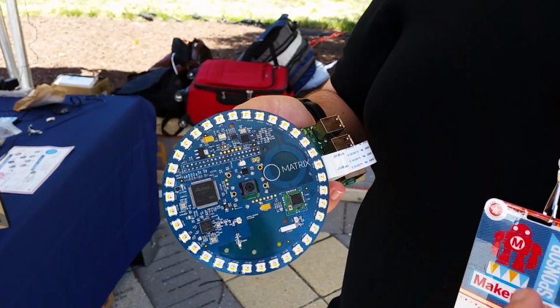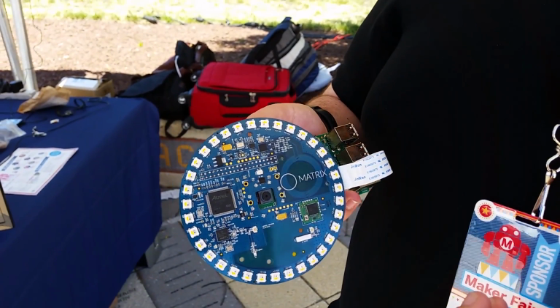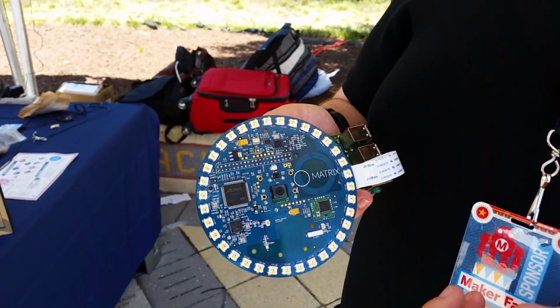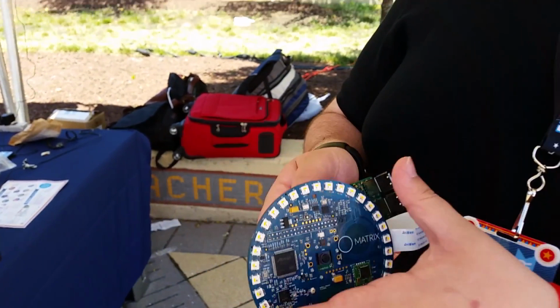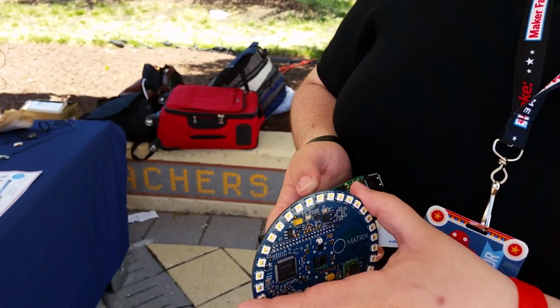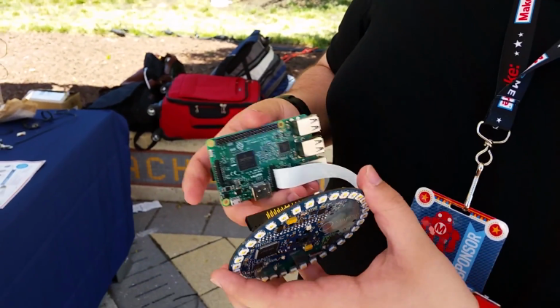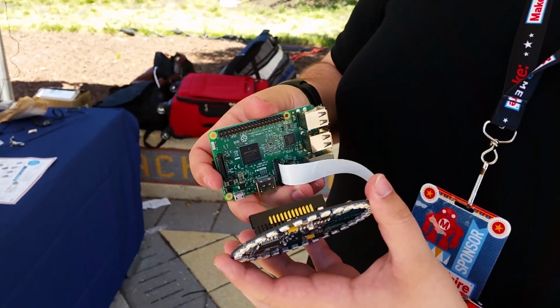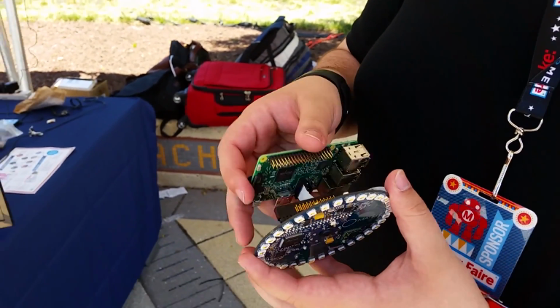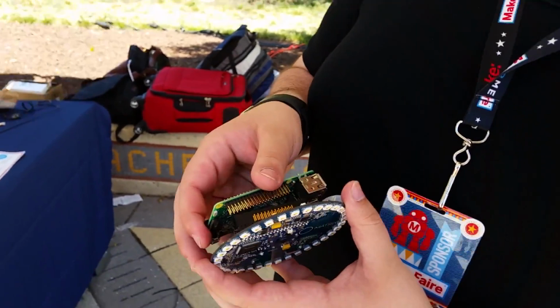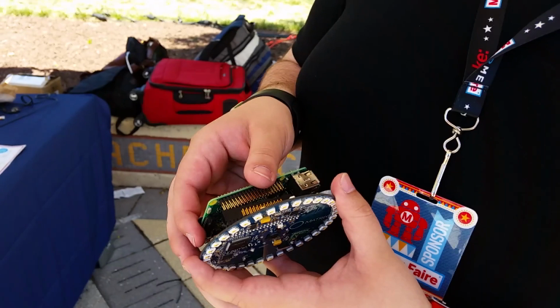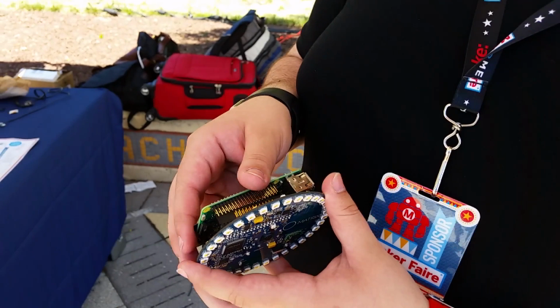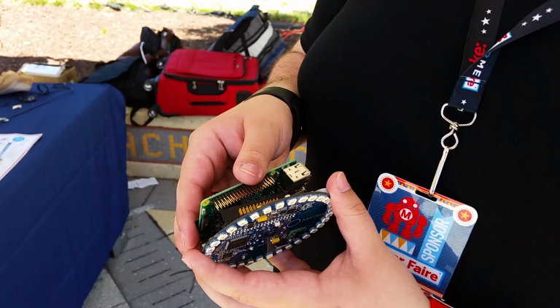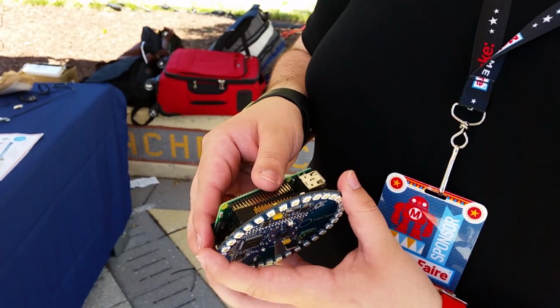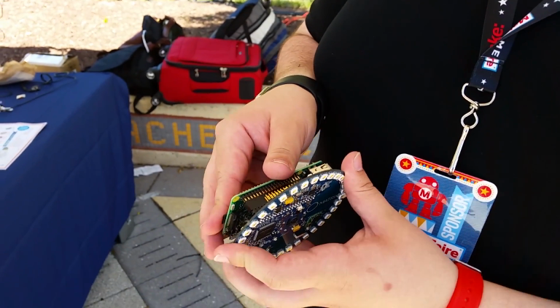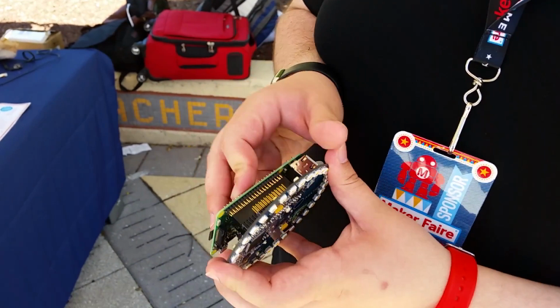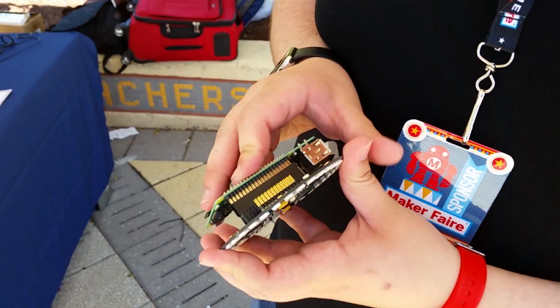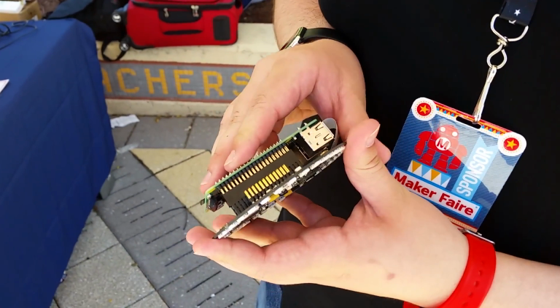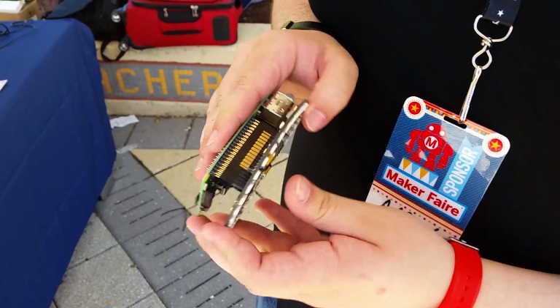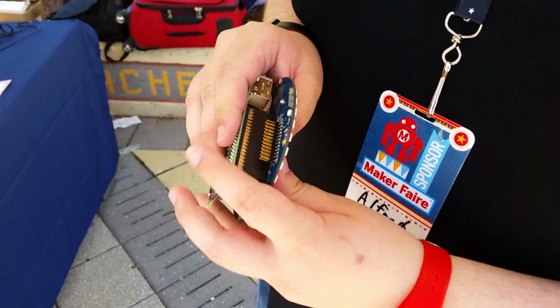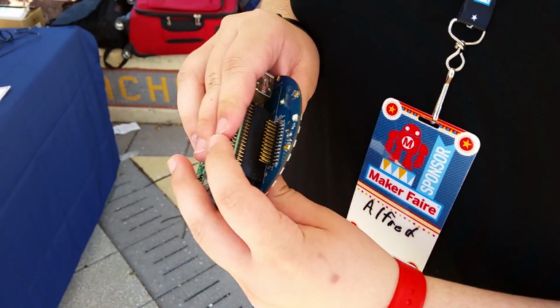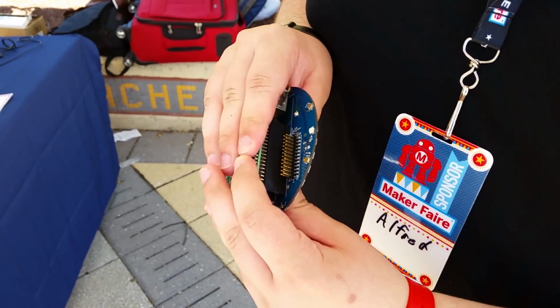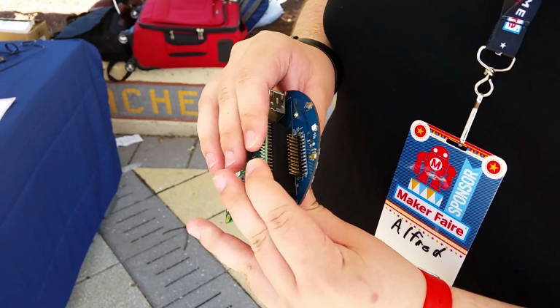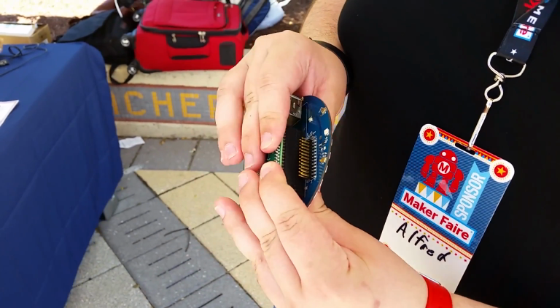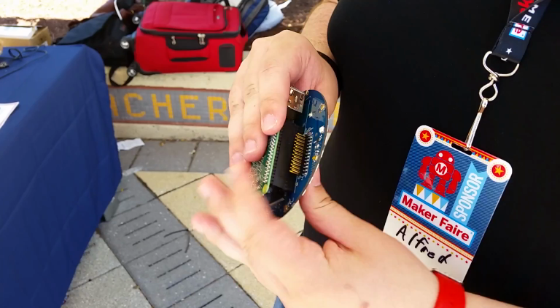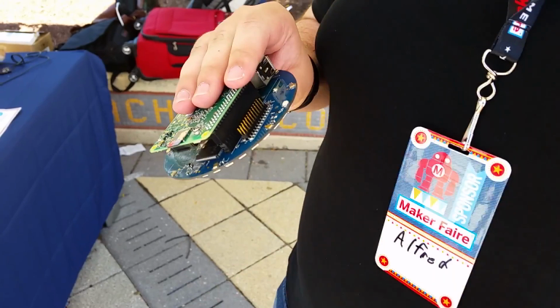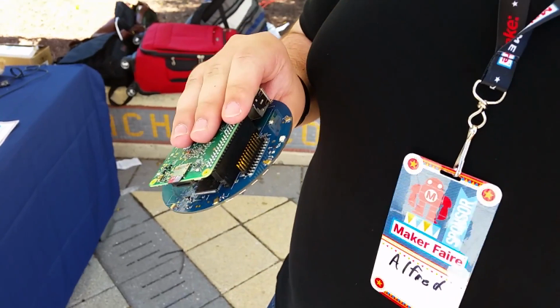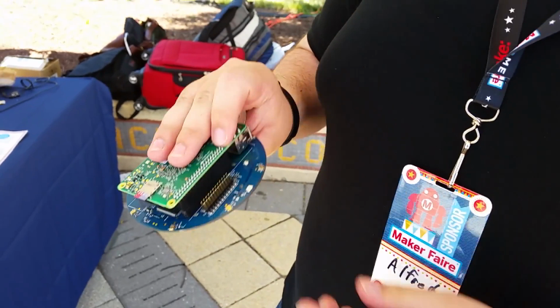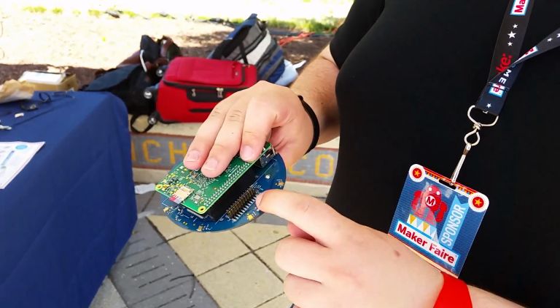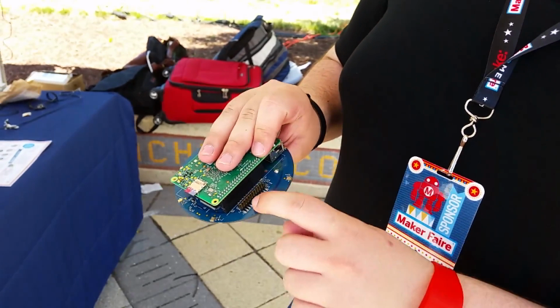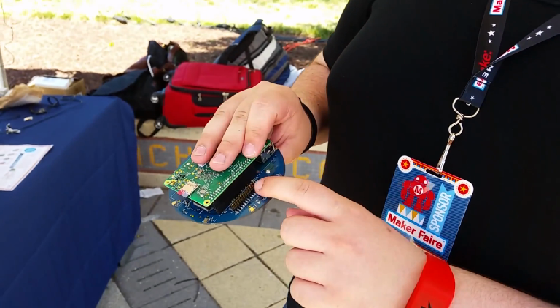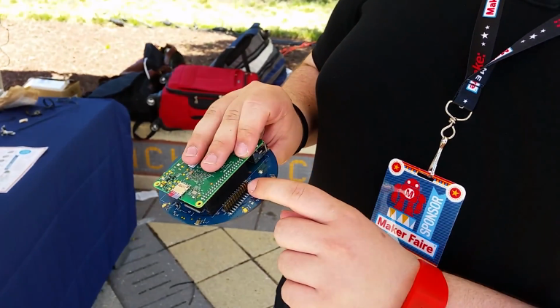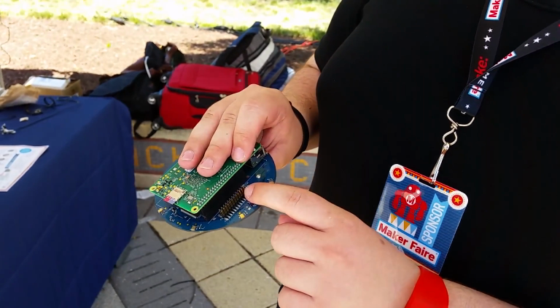You can just put this right onto the GPIO pins of your Raspberry Pi, and in case you want to add anything else like a servo, a motor, or something we haven't thought of, we have some extra GPIO pins as well.